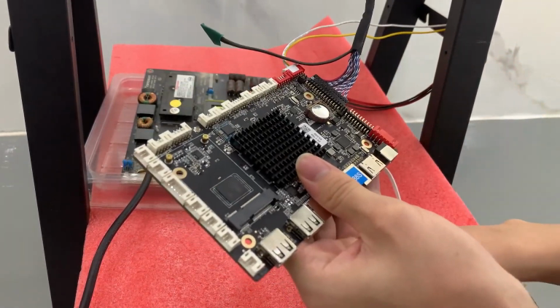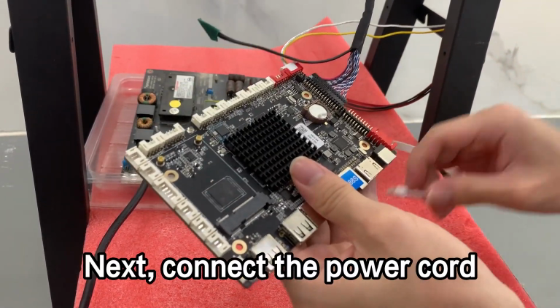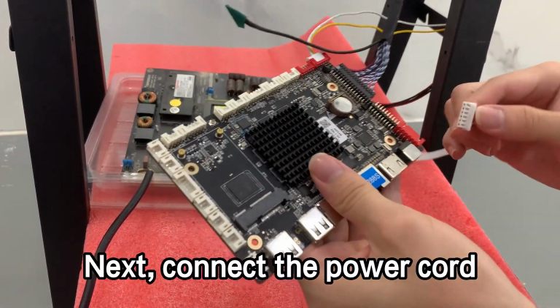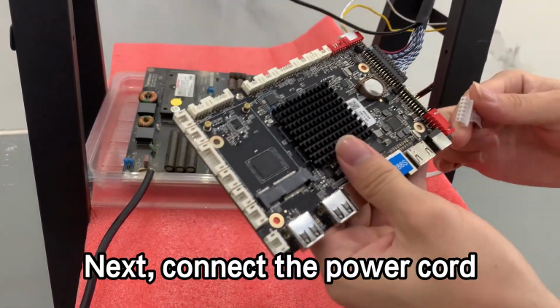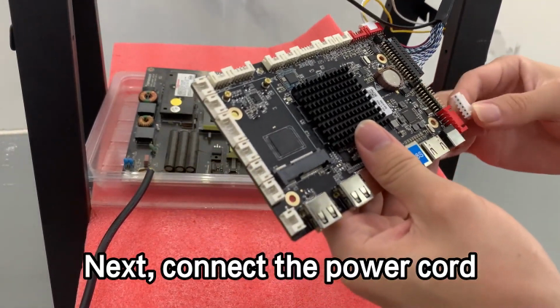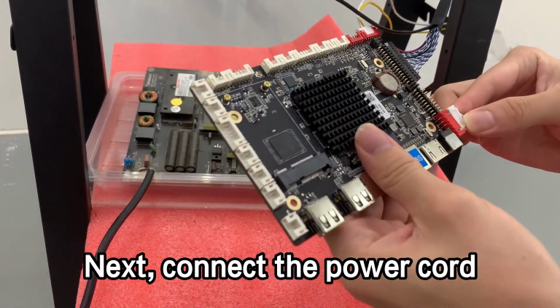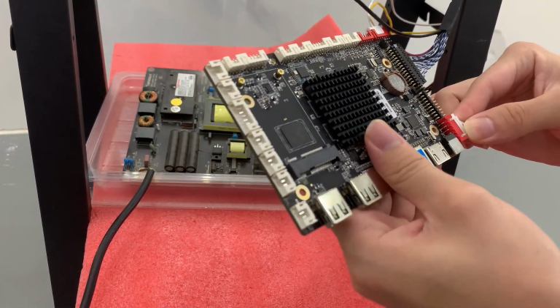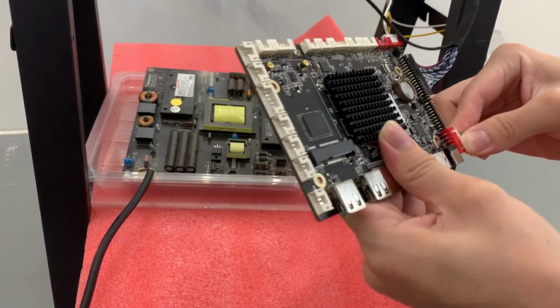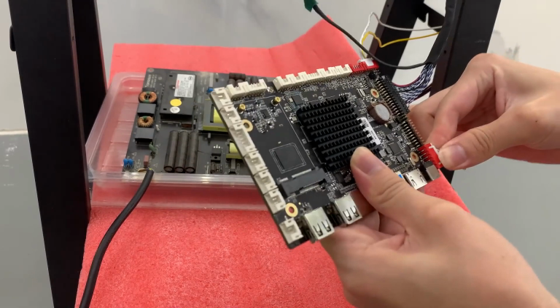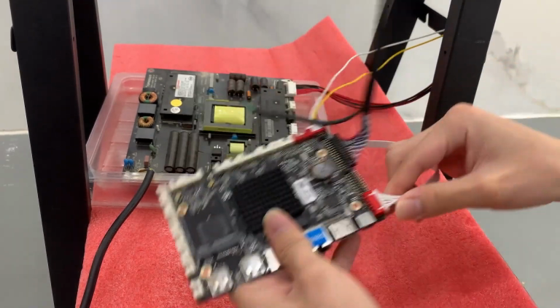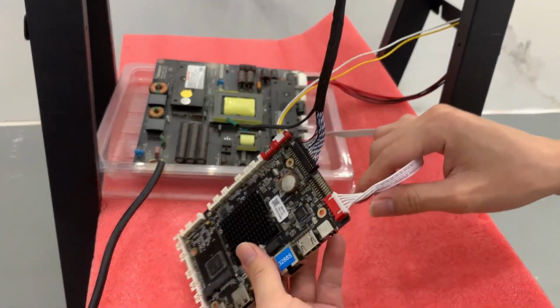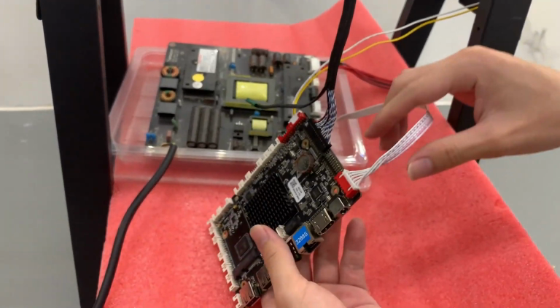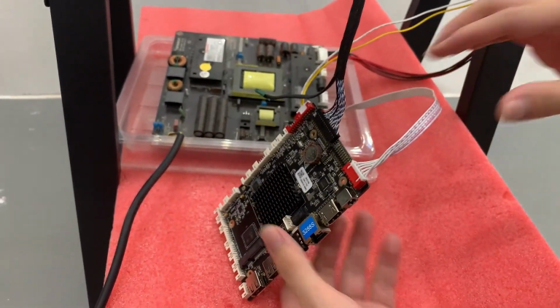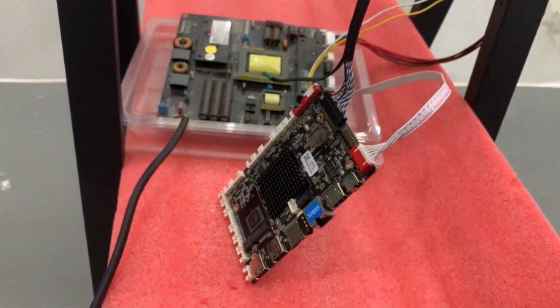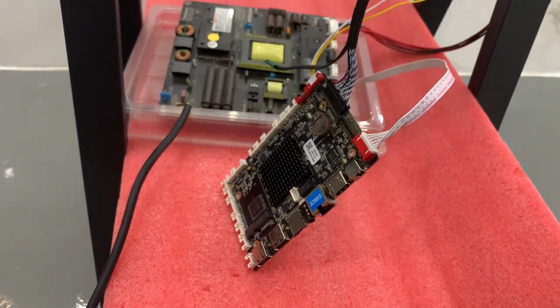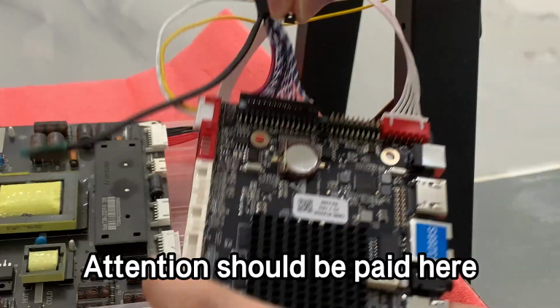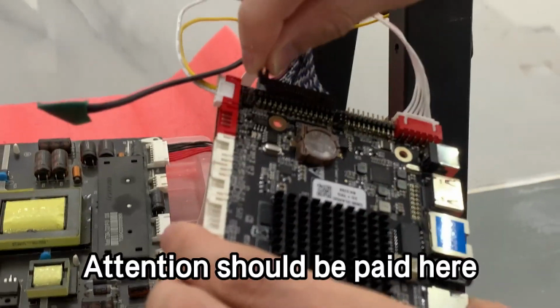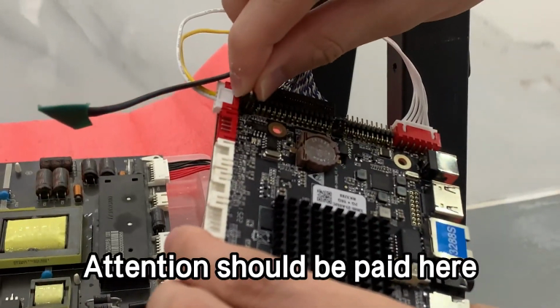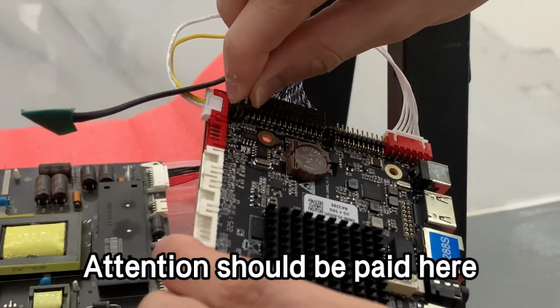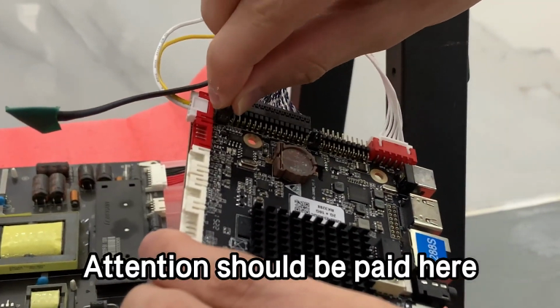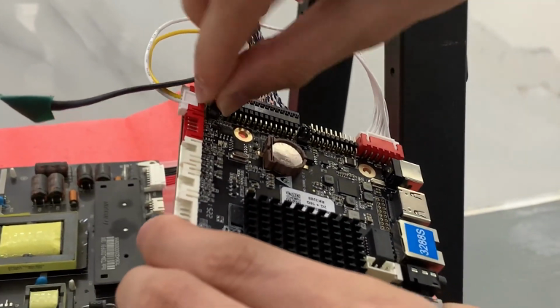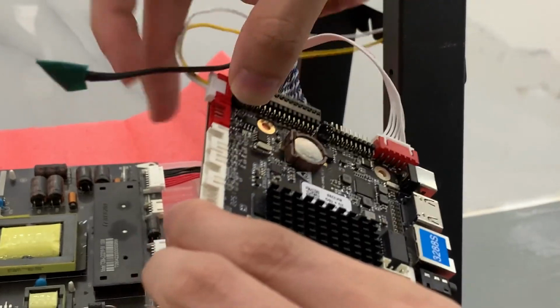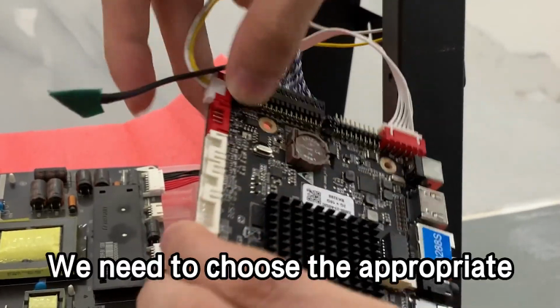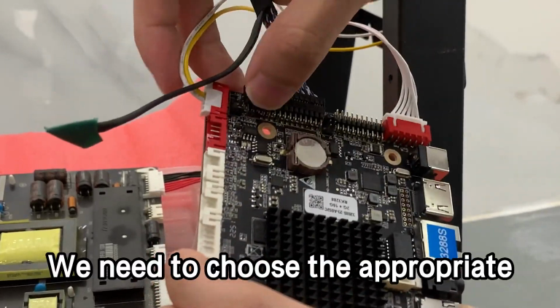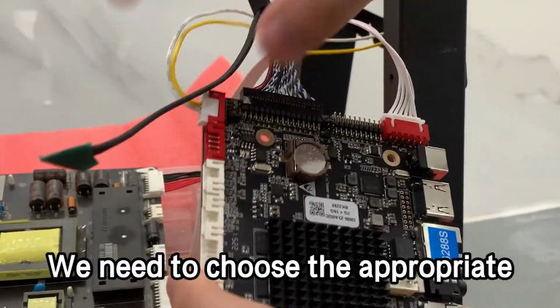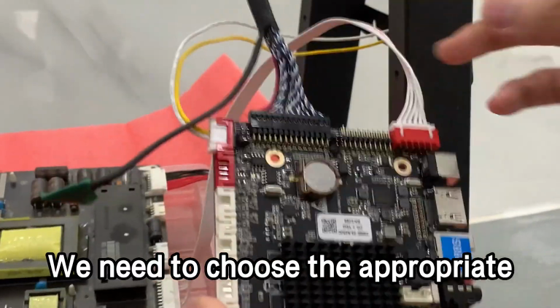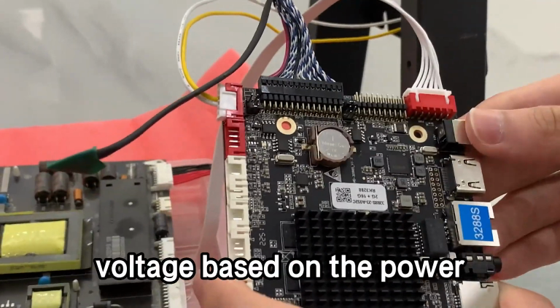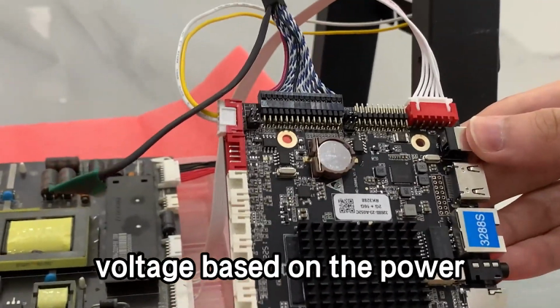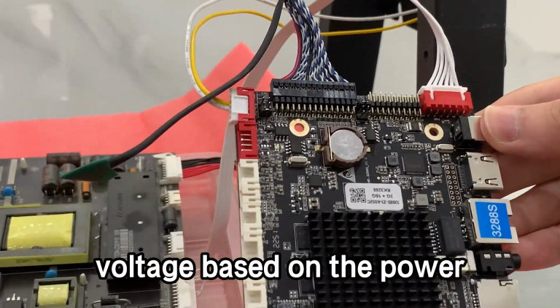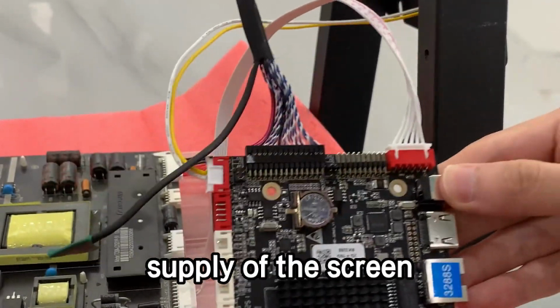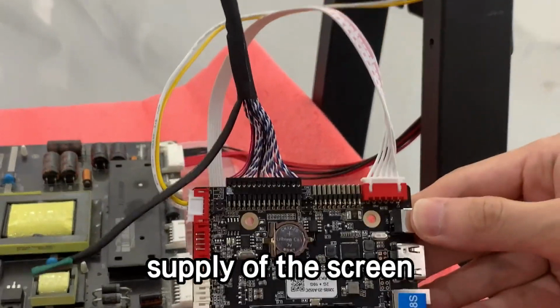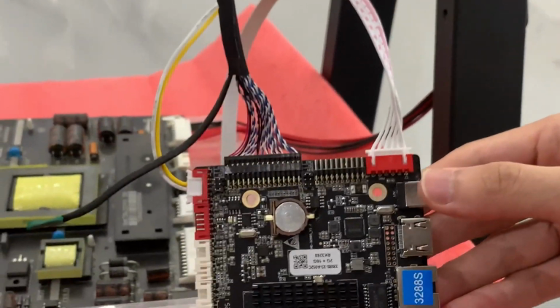Next, connect the power cord. Attention should be paid here: we need to choose the appropriate voltage based on the power supply of the screen.